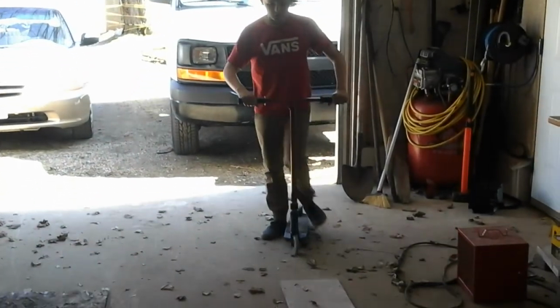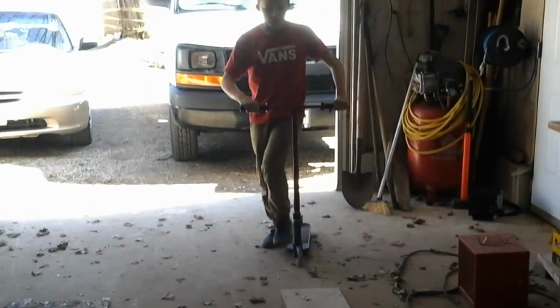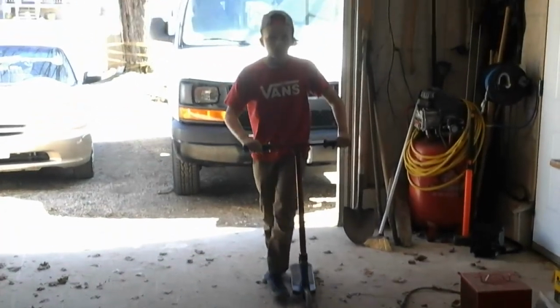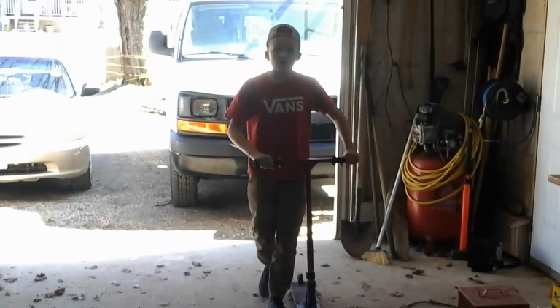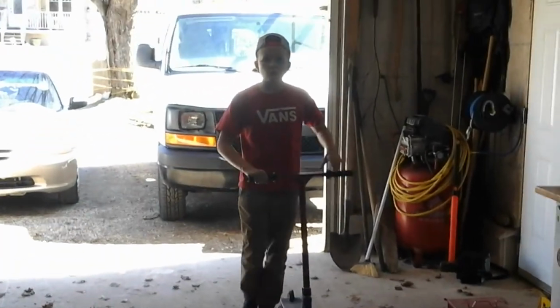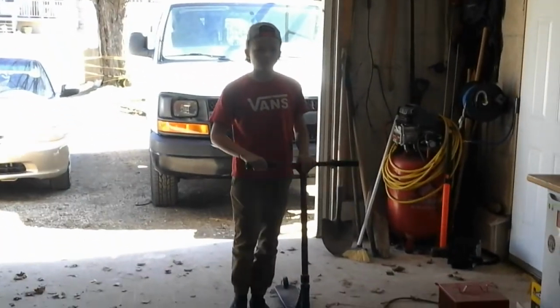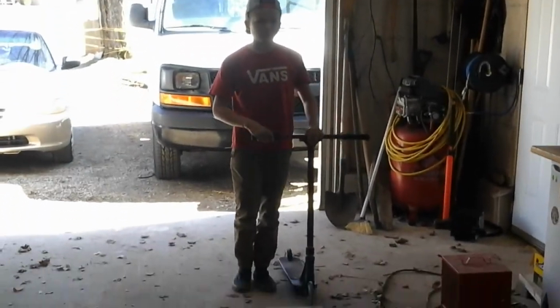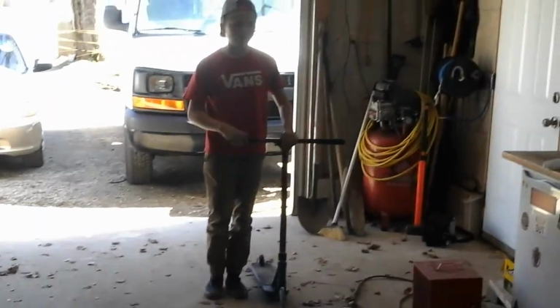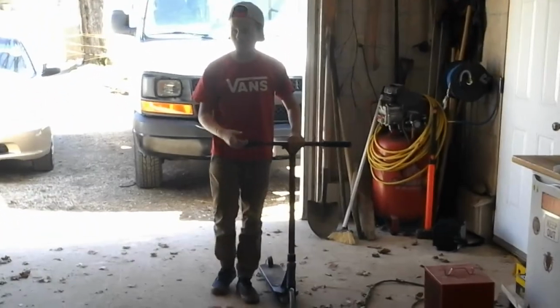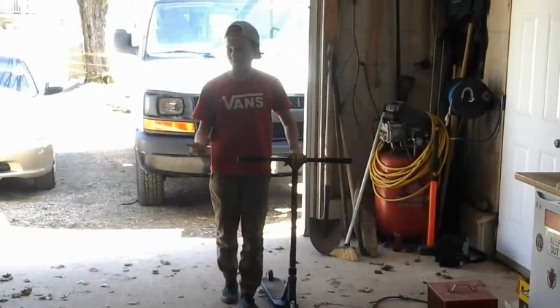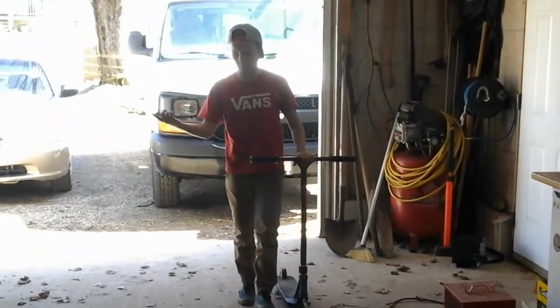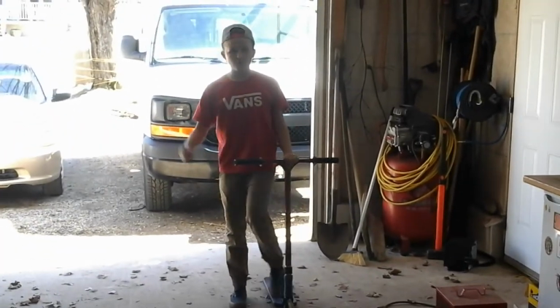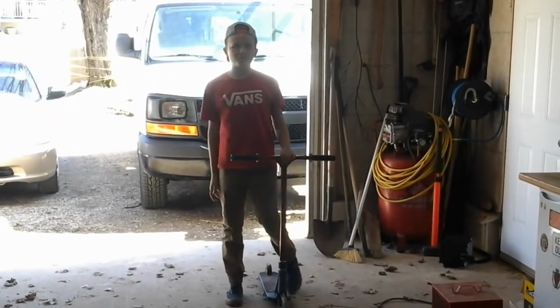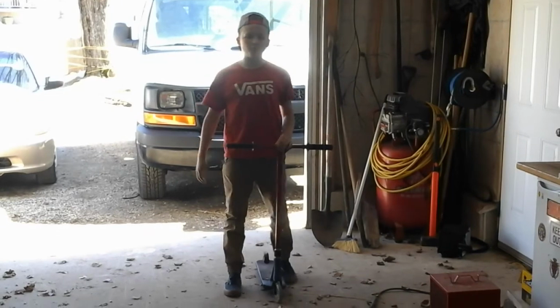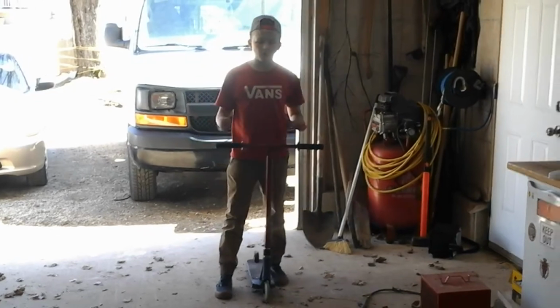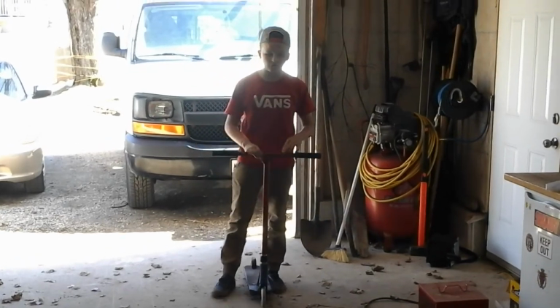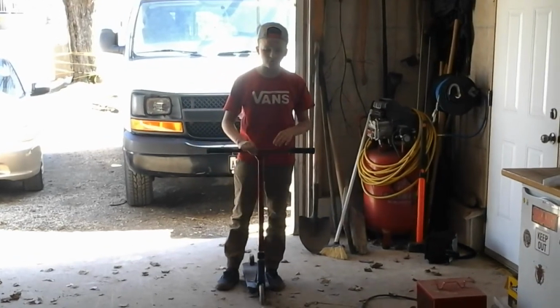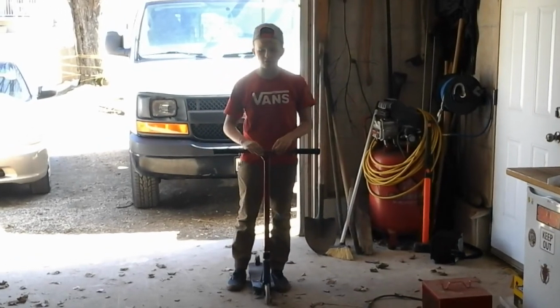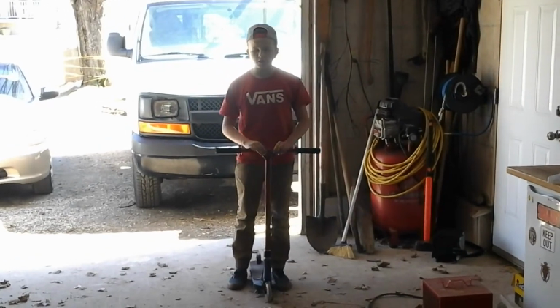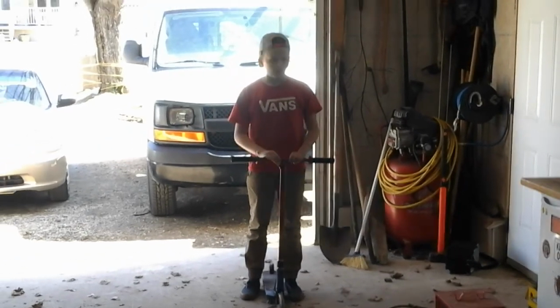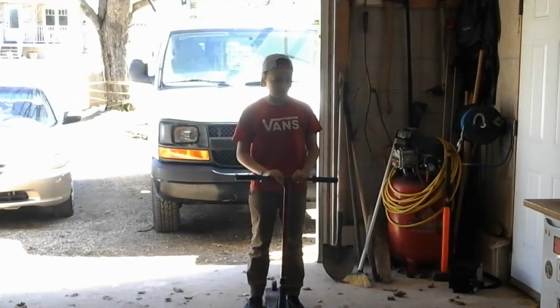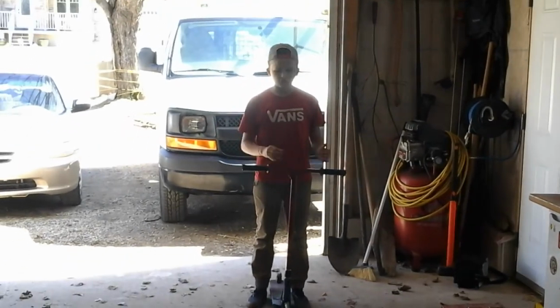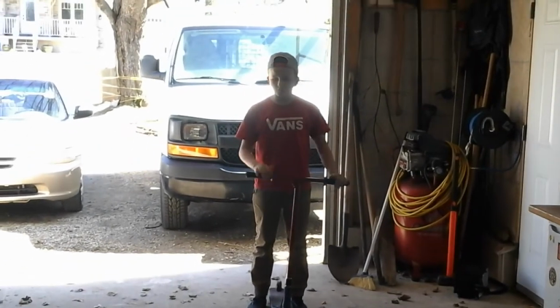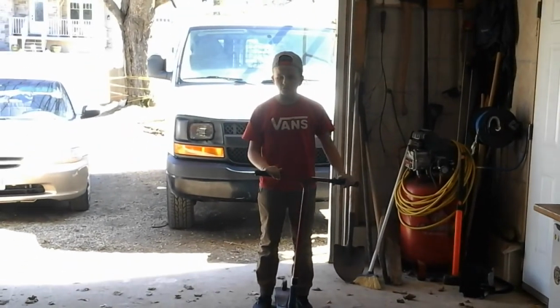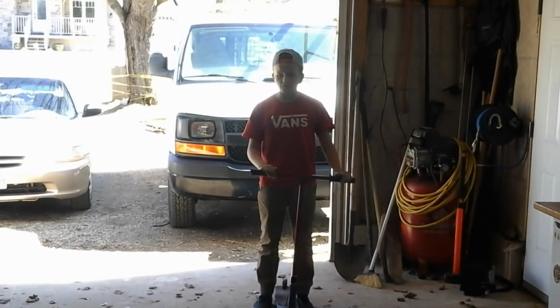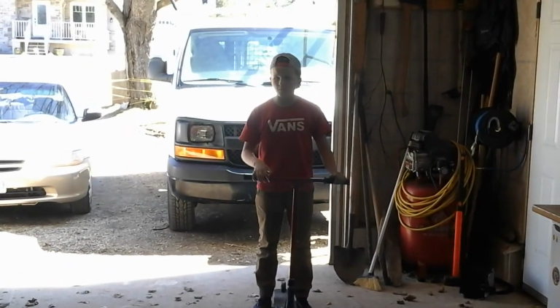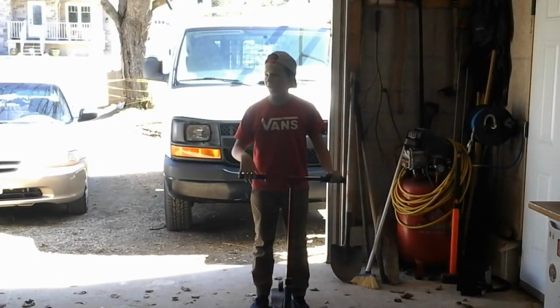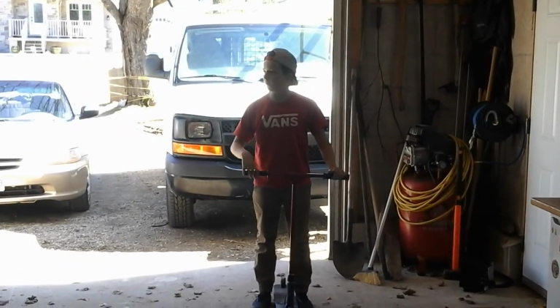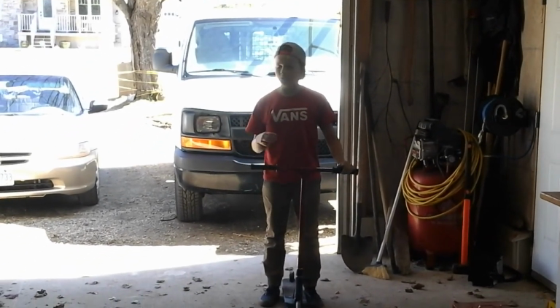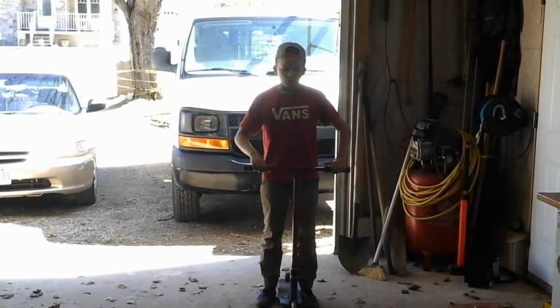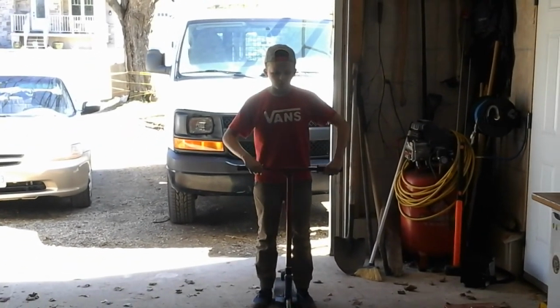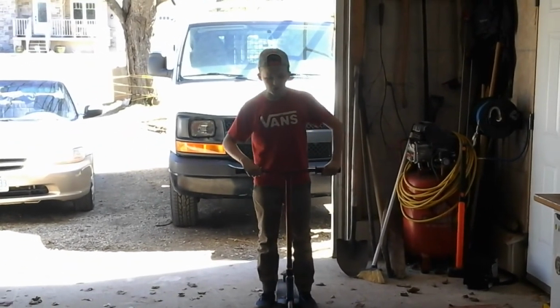So right now Will's filming. If you know me from the video before, I'm his friend Nolan, and here's a tour of our DIY in Will's garage.